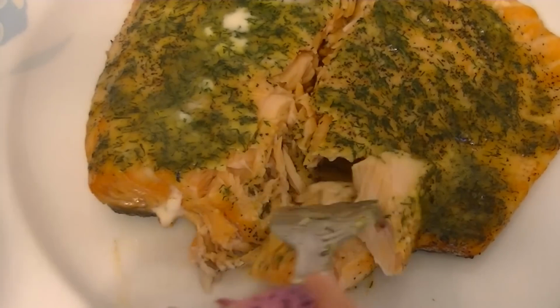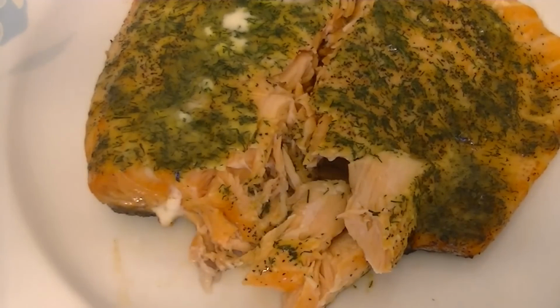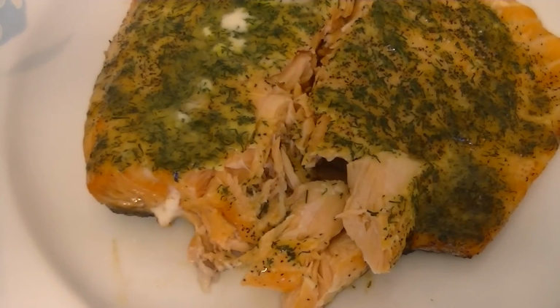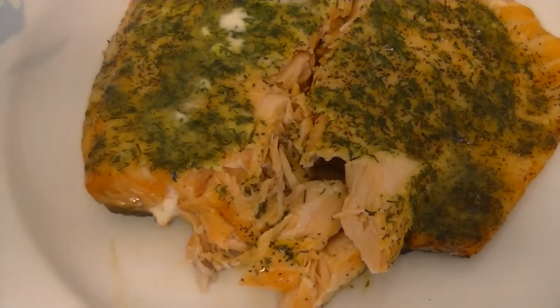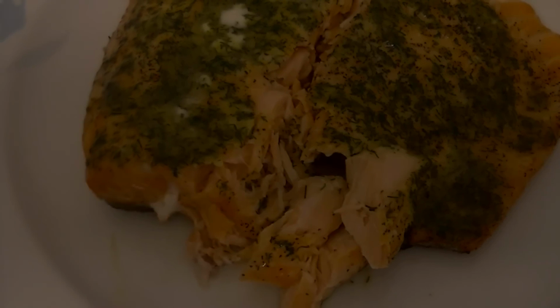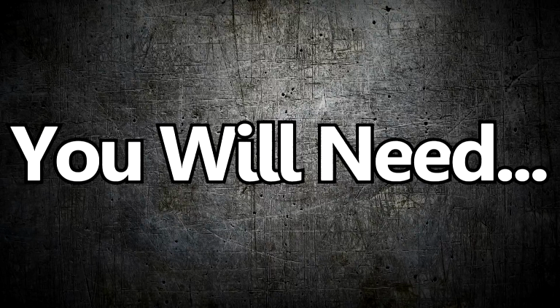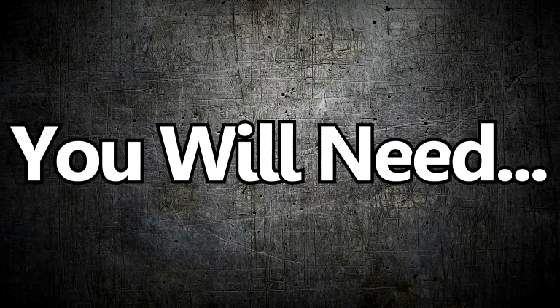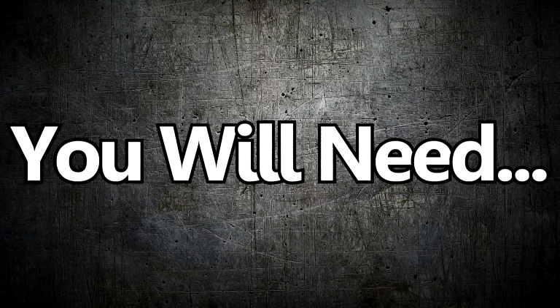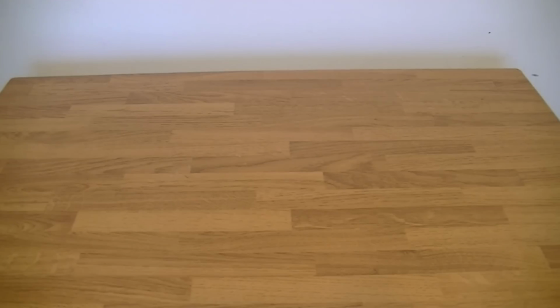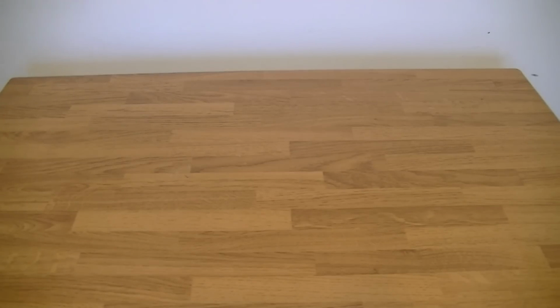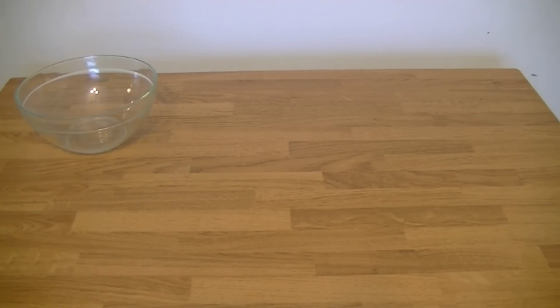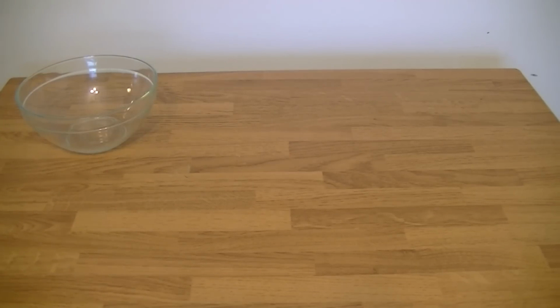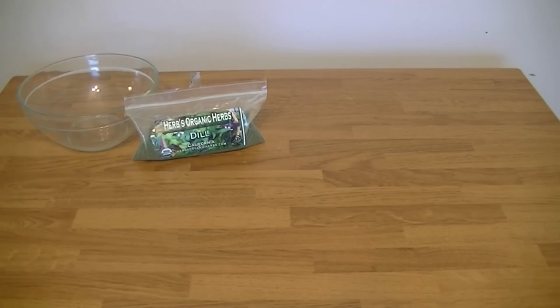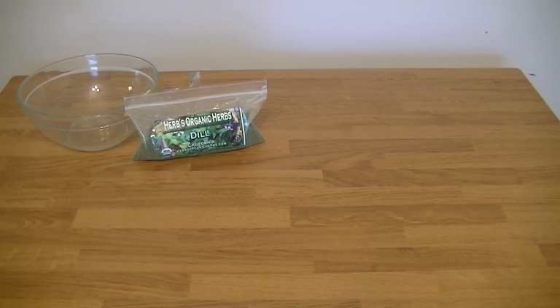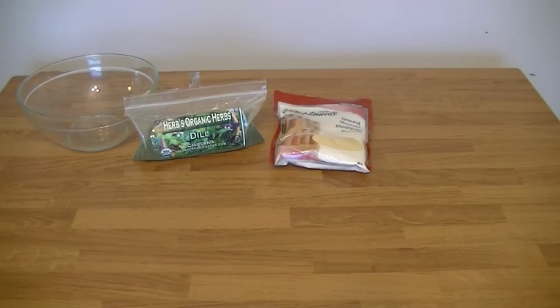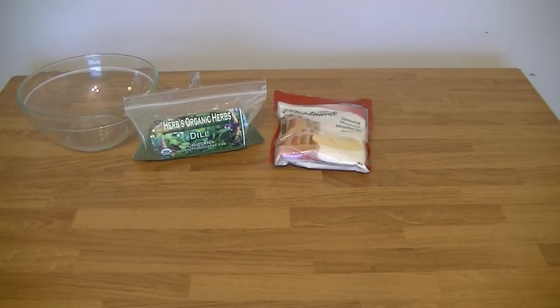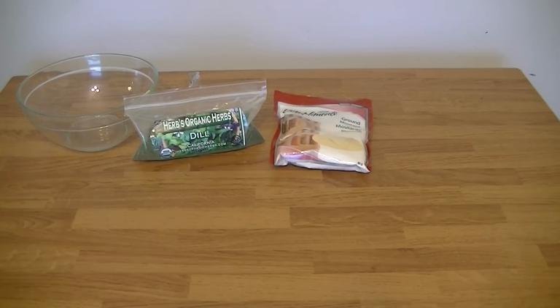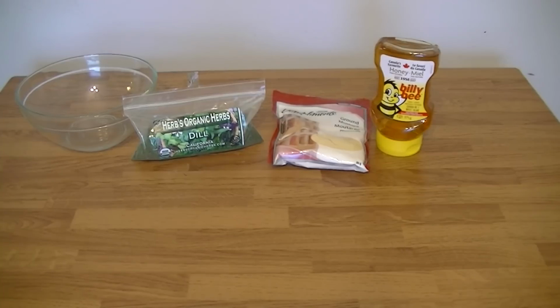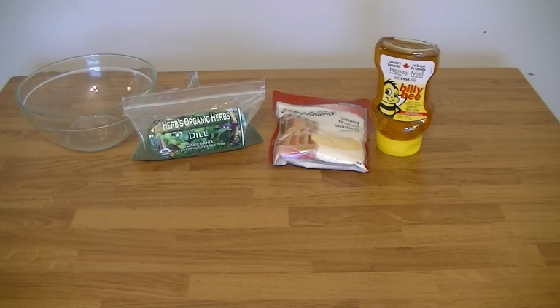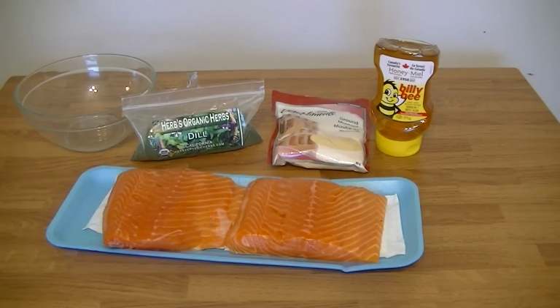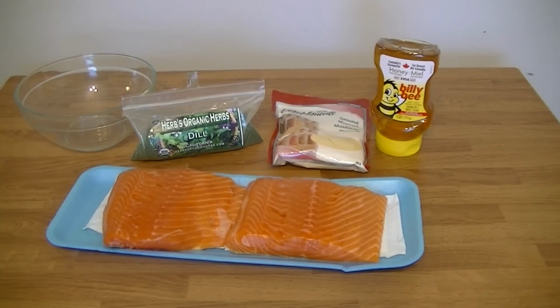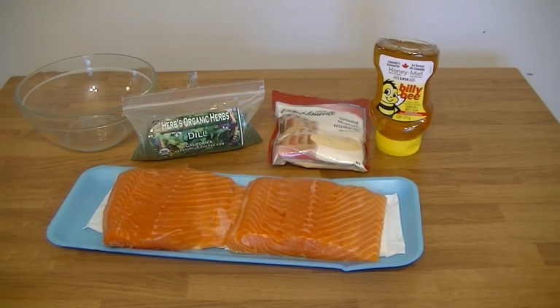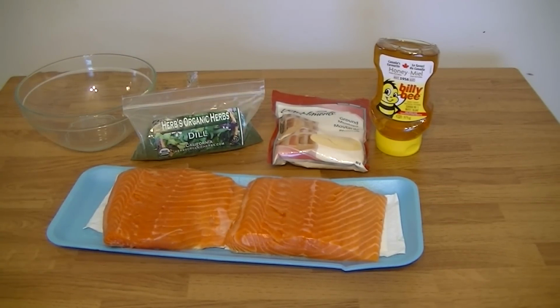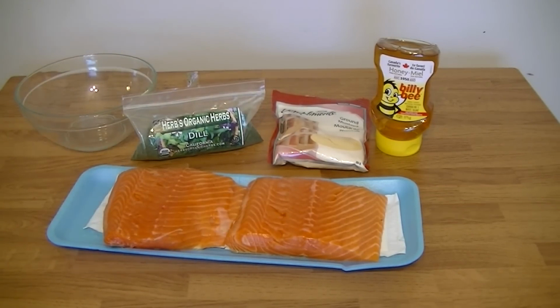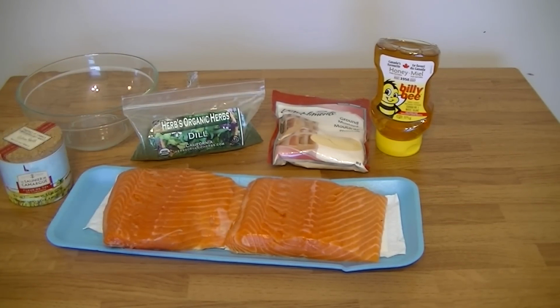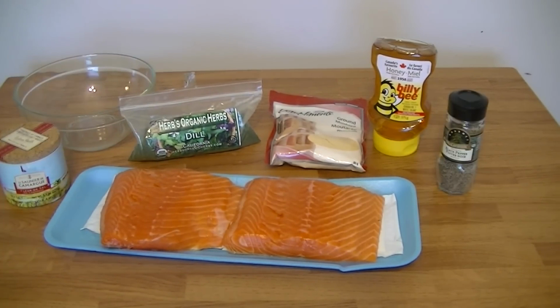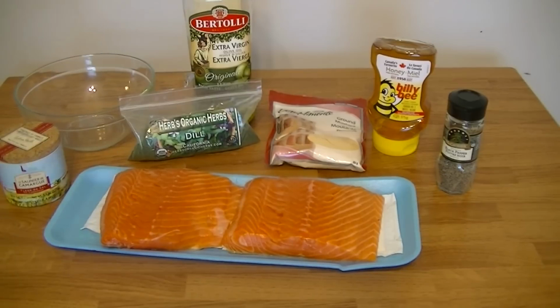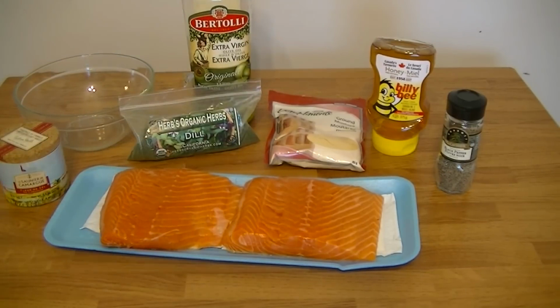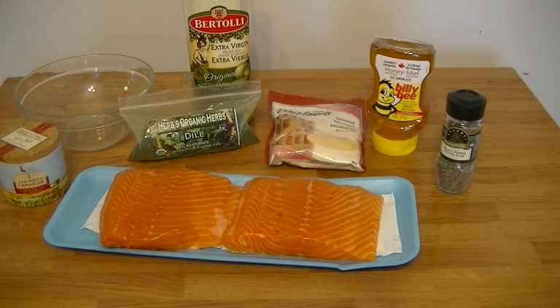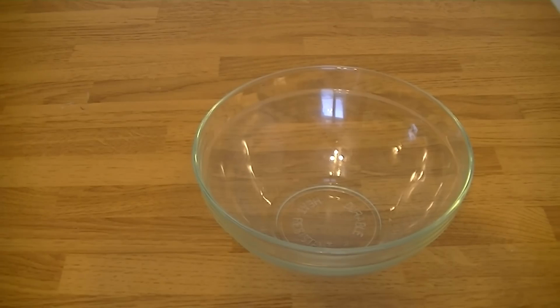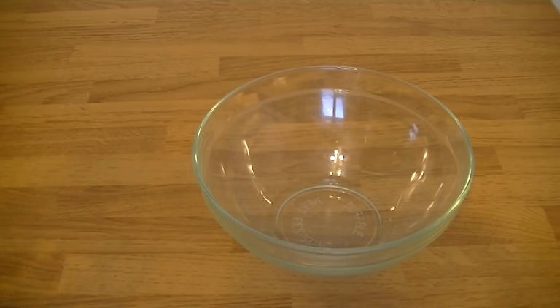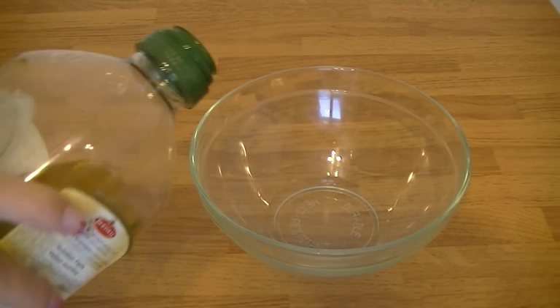For this recipe you will need a bowl, some dill, ground mustard, honey, the fish of your choice — I chose salmon — salt, pepper, and some olive oil.